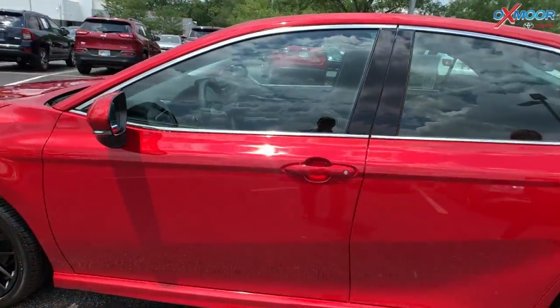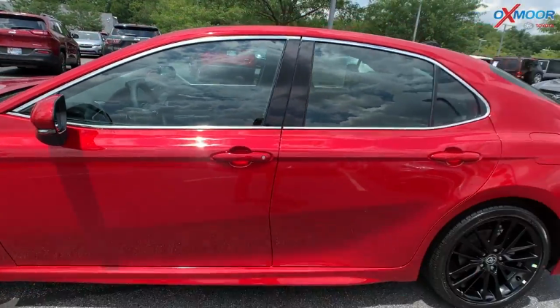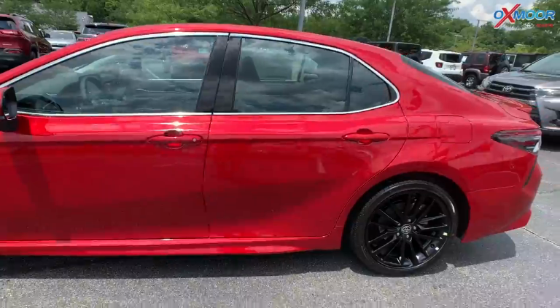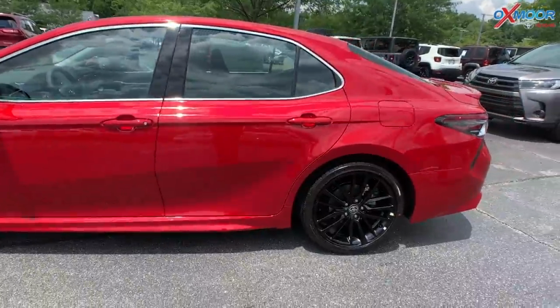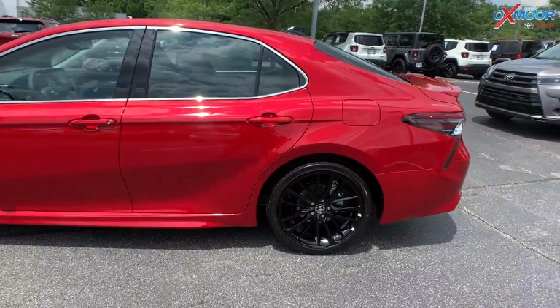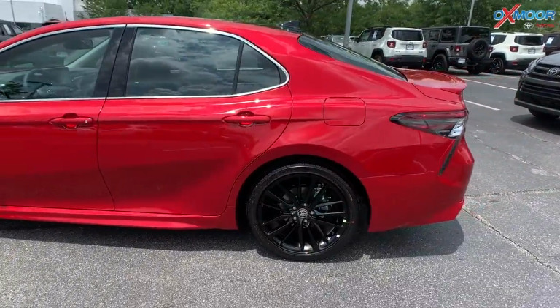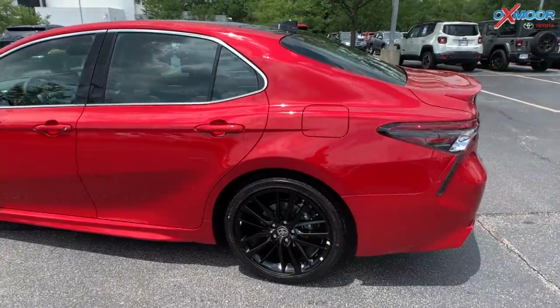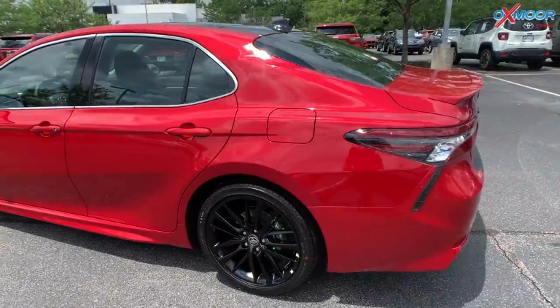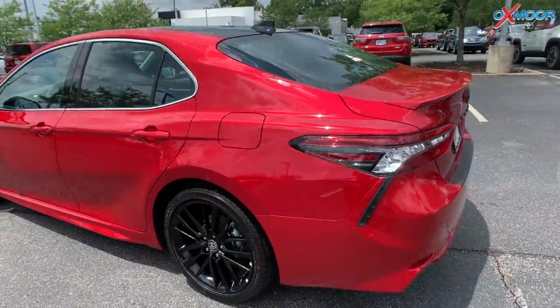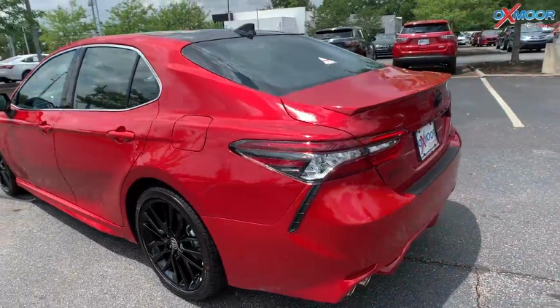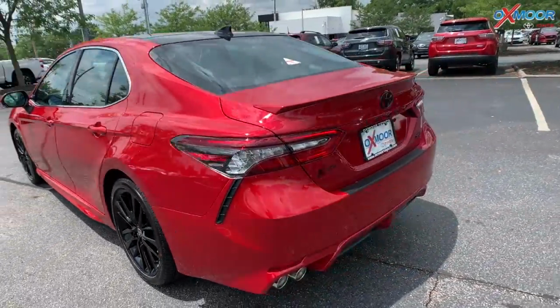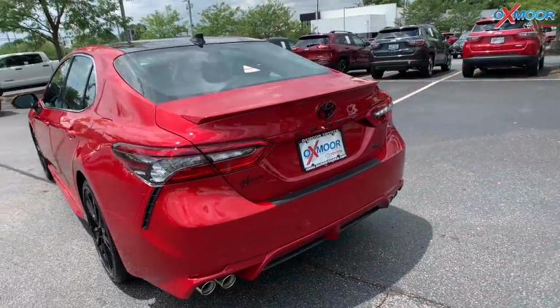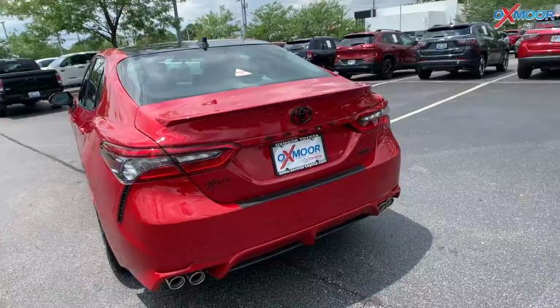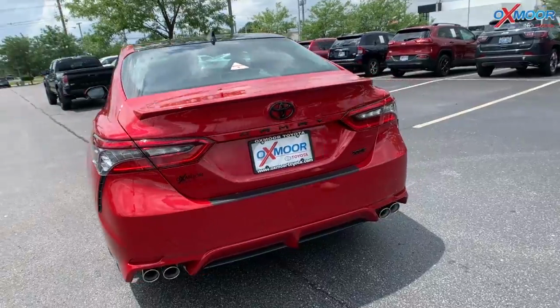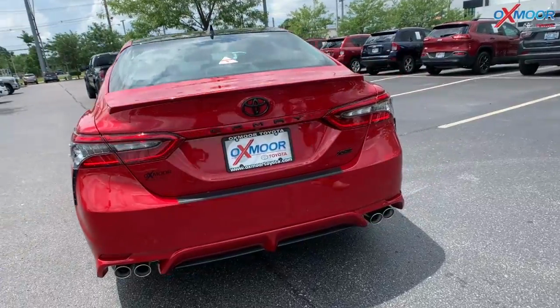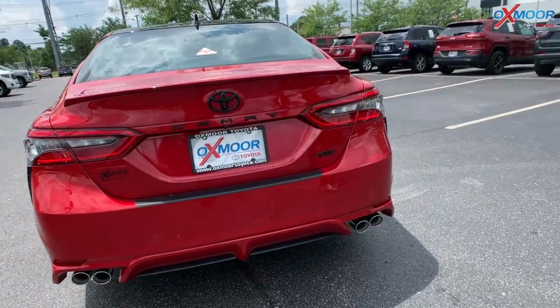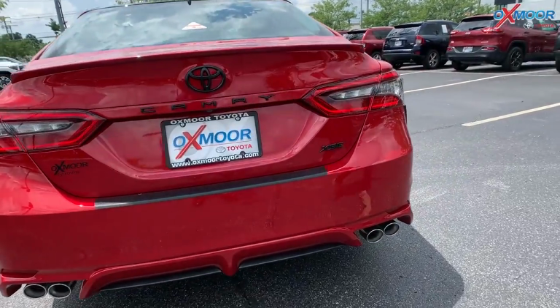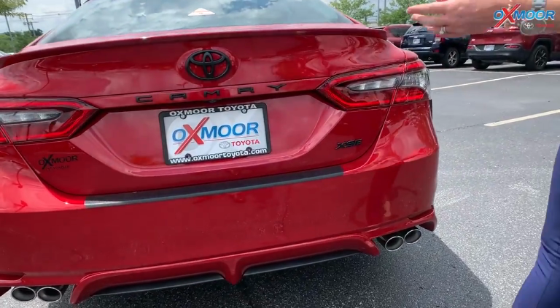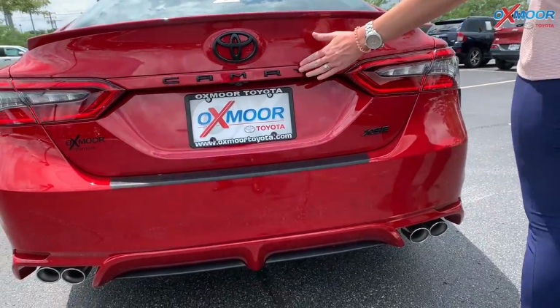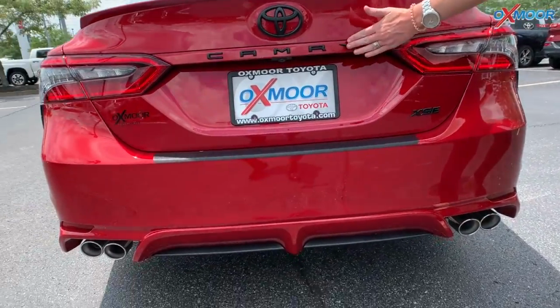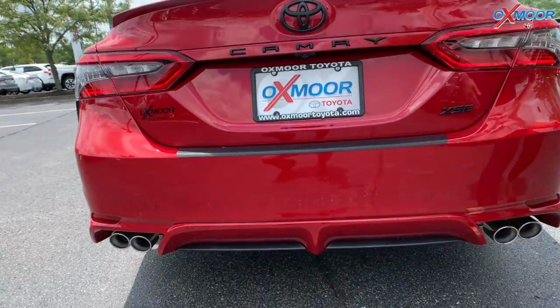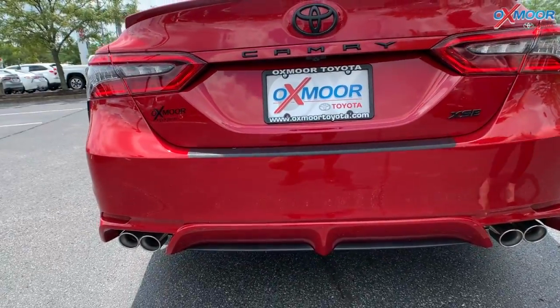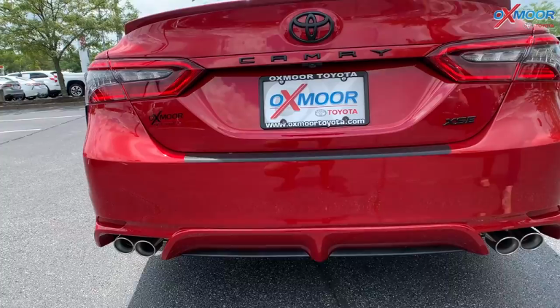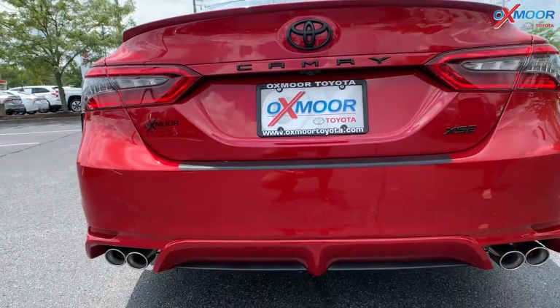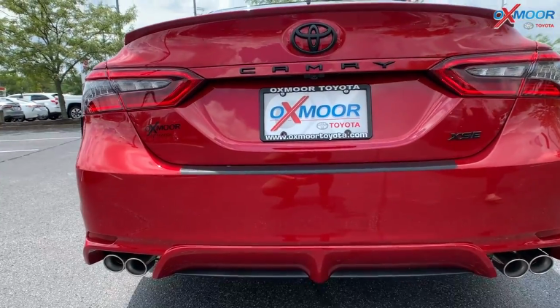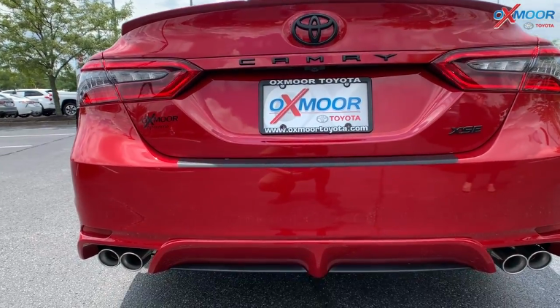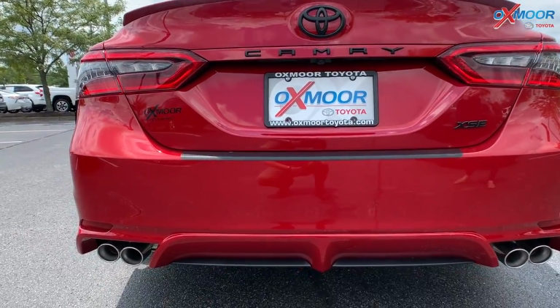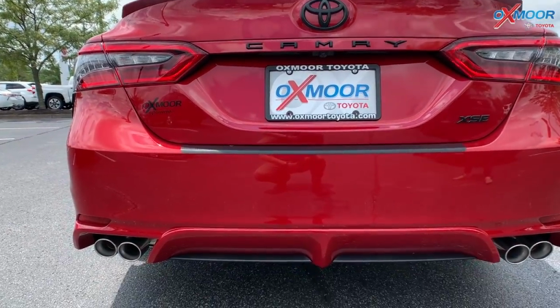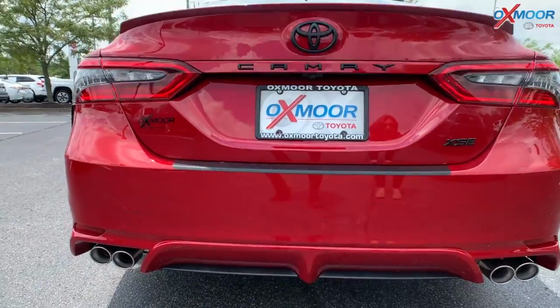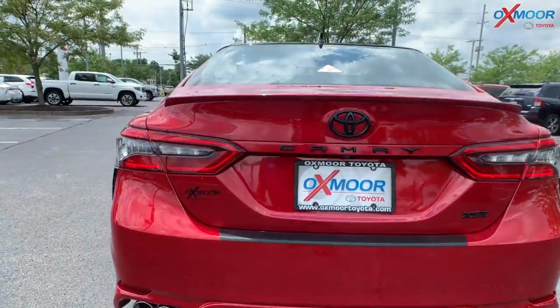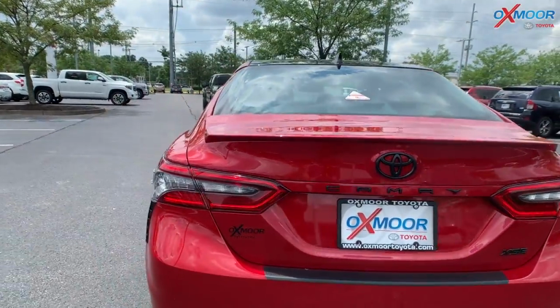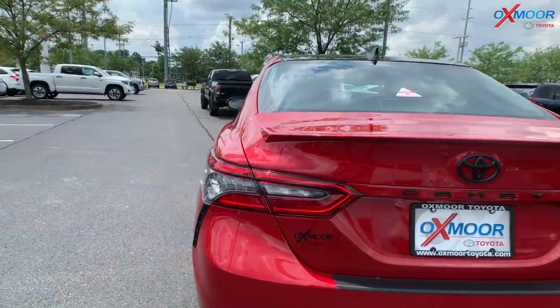Moving on to the back of the vehicle — like I said, you have the sport edition, so you're going to have the black emblems right here. You're going to have a dual exhaust. Overall, just a beautiful vehicle.